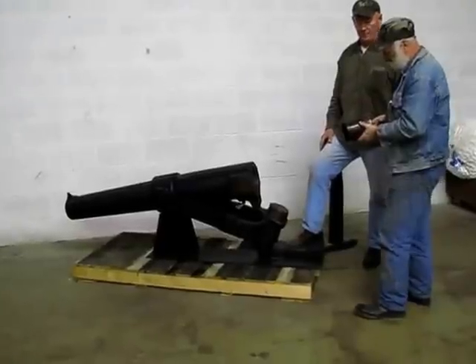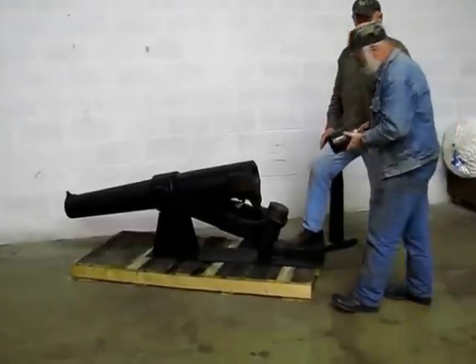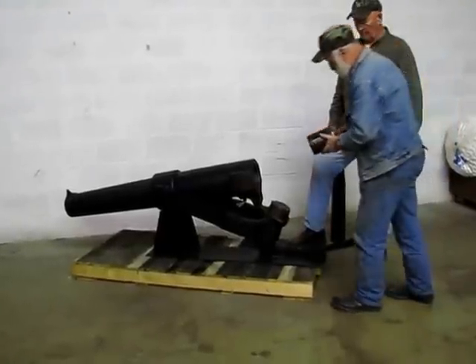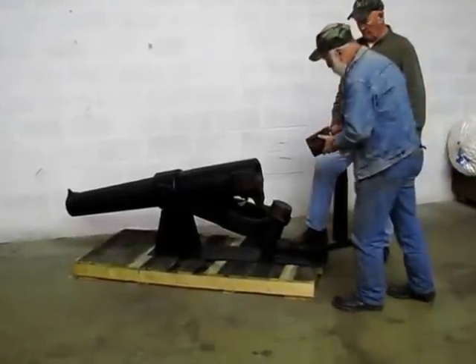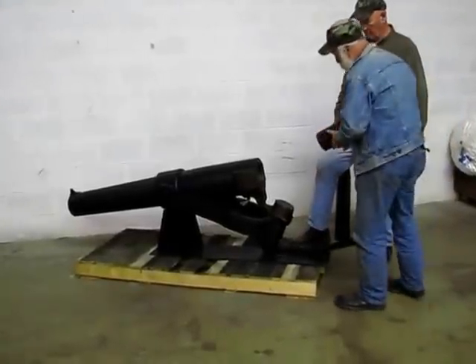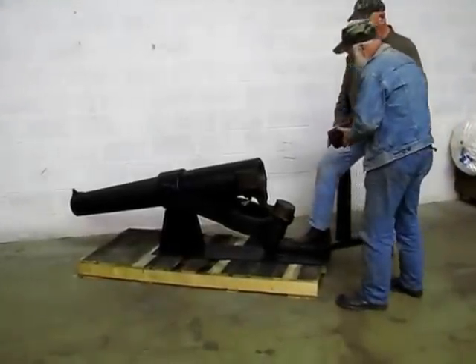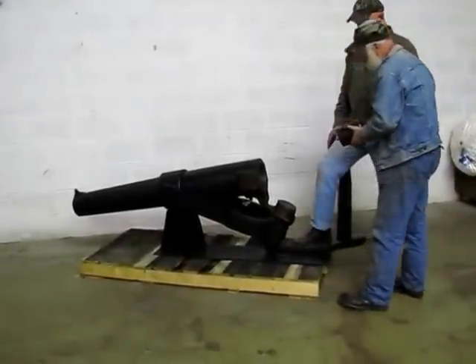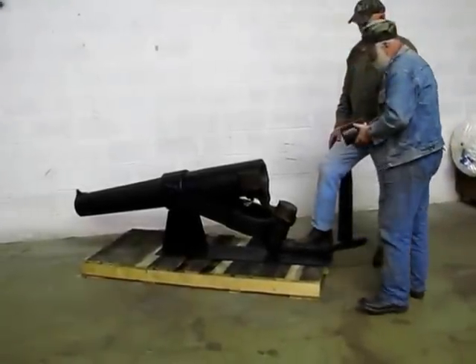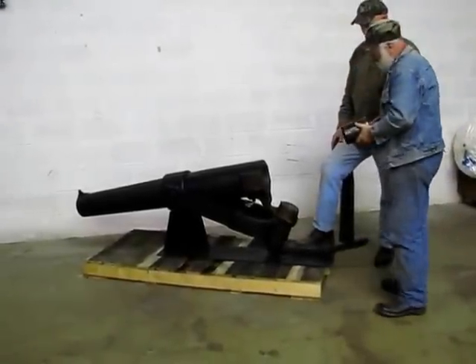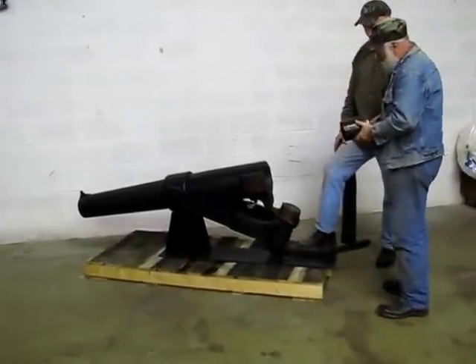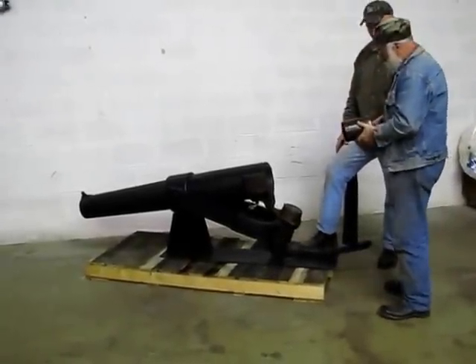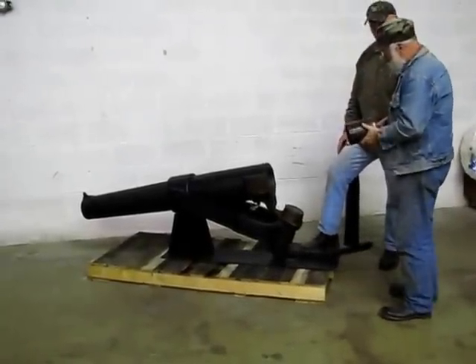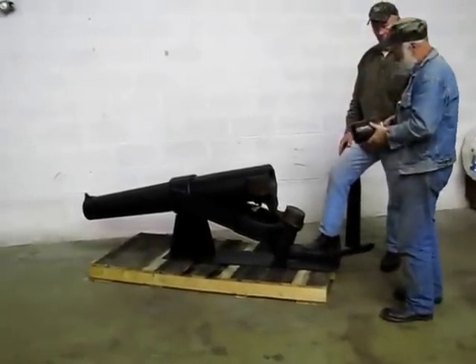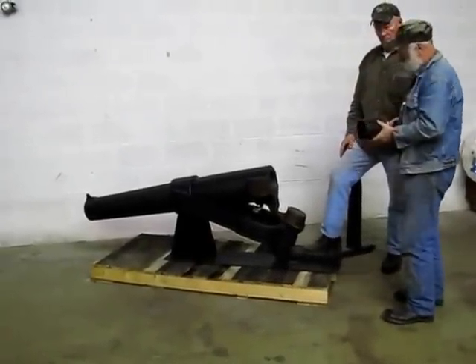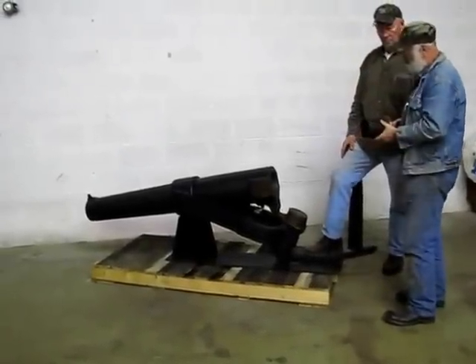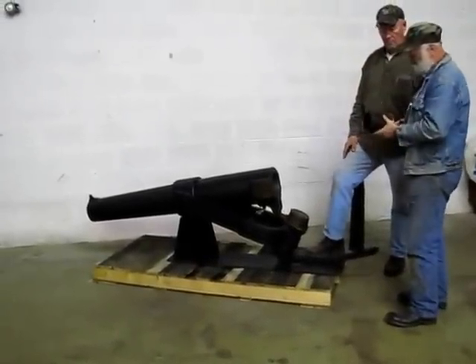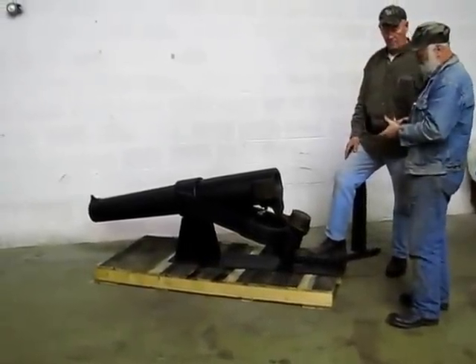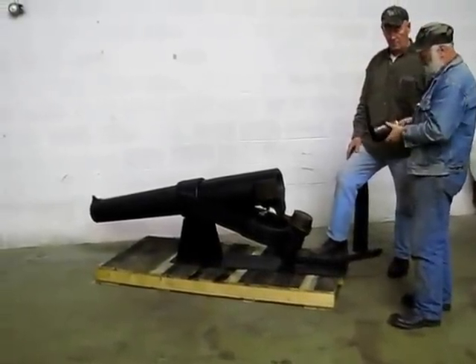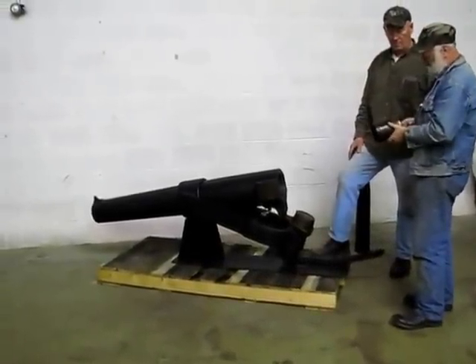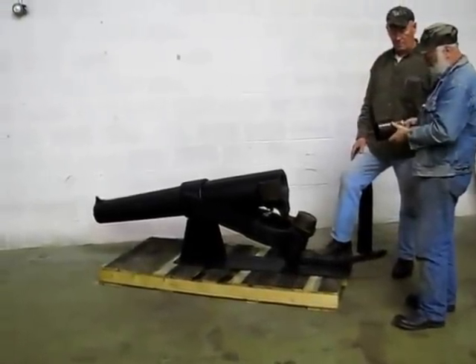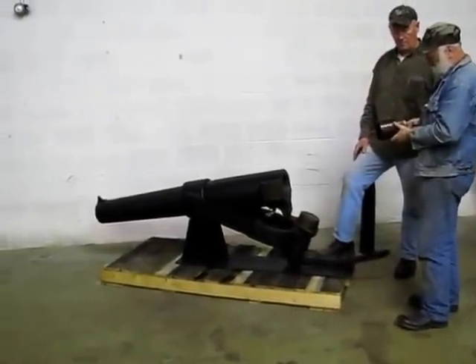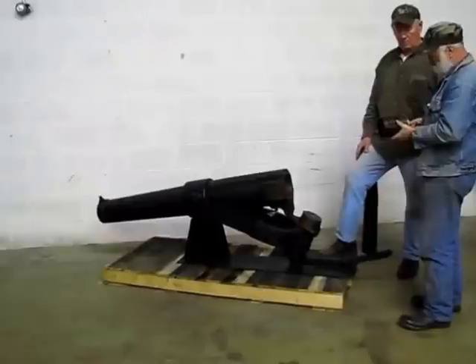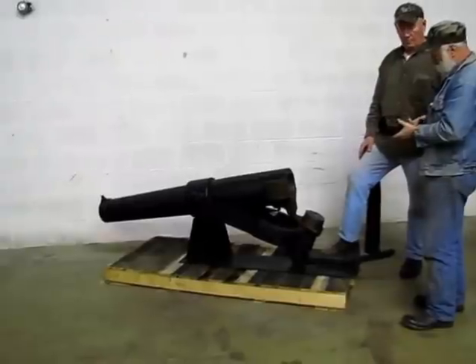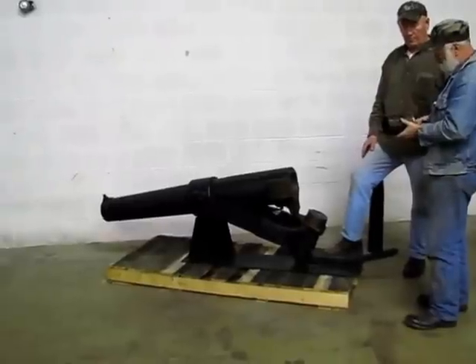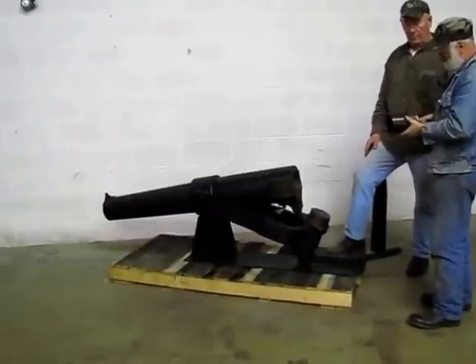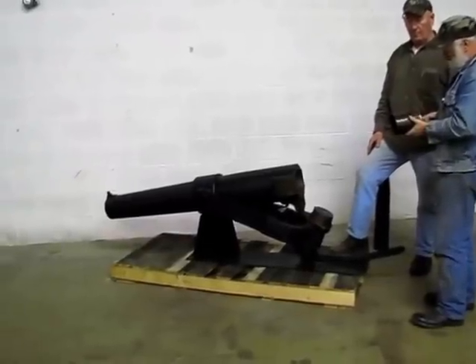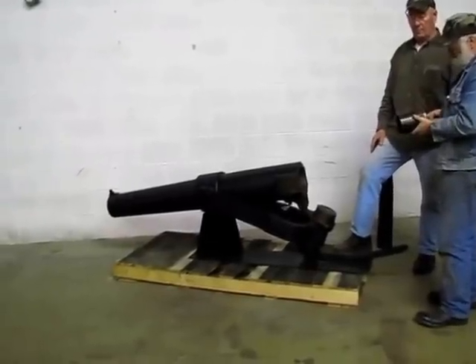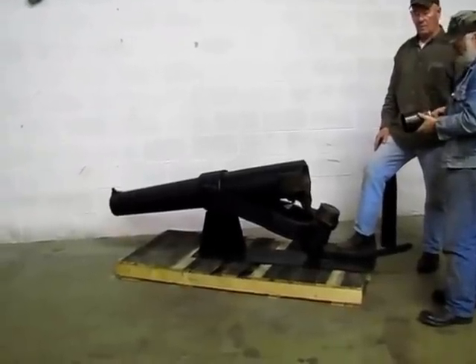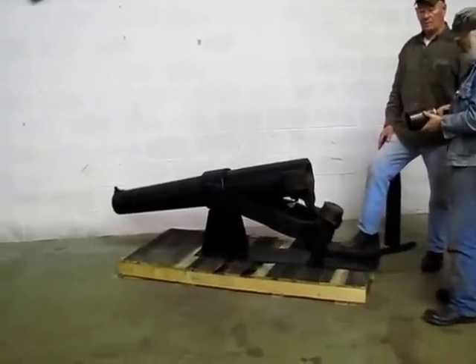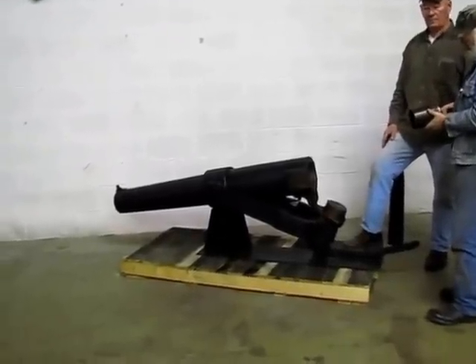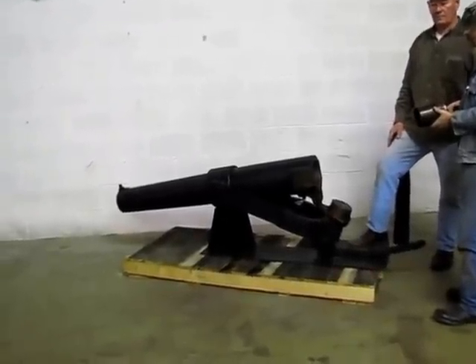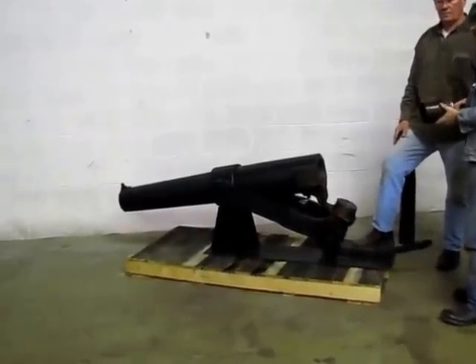The Moffat 12-pounder Experimental Navy Breech Loader. Howdy folks. We're going to talk today a little bit about the Moffat 12-pounder Experimental Navy Breech Loader.